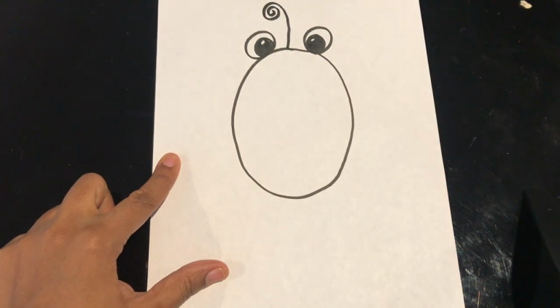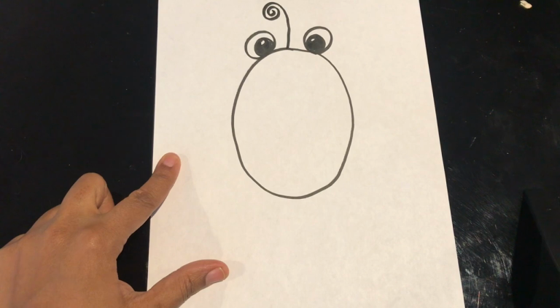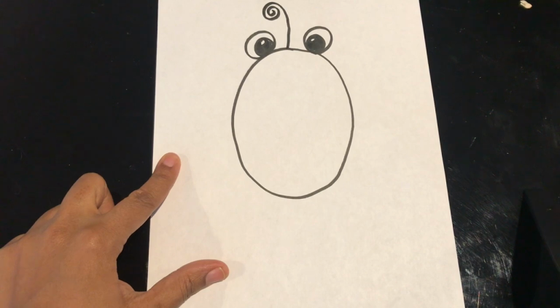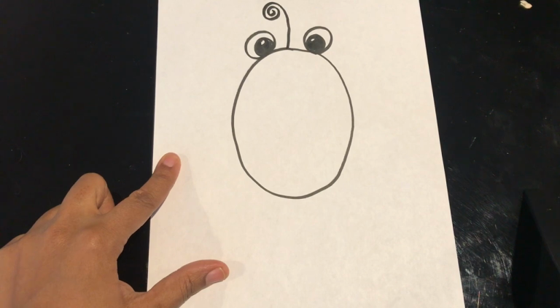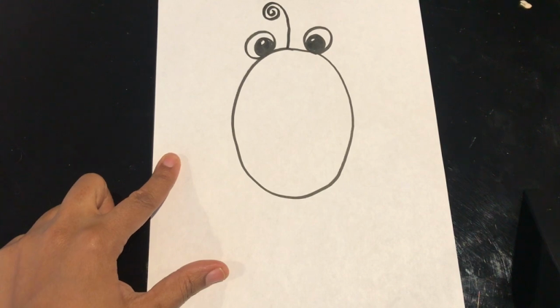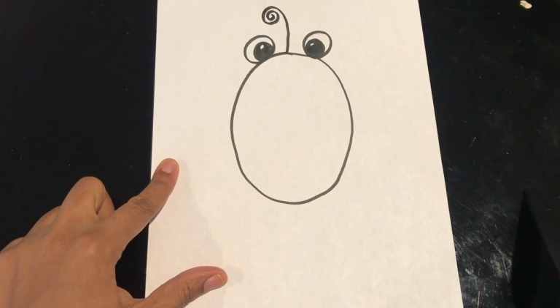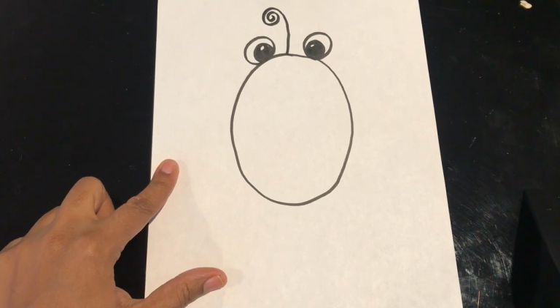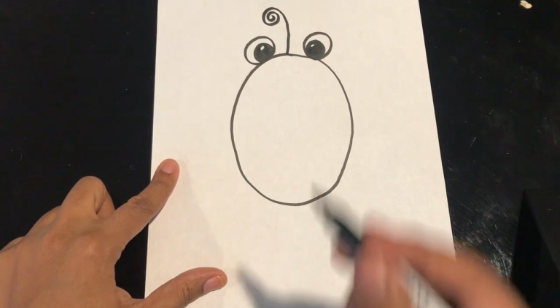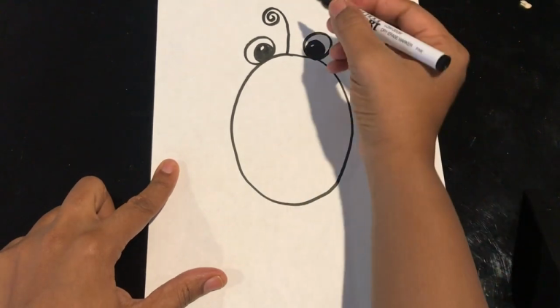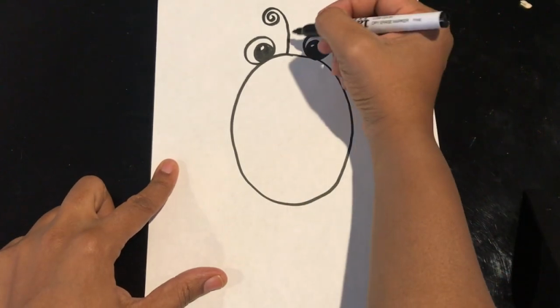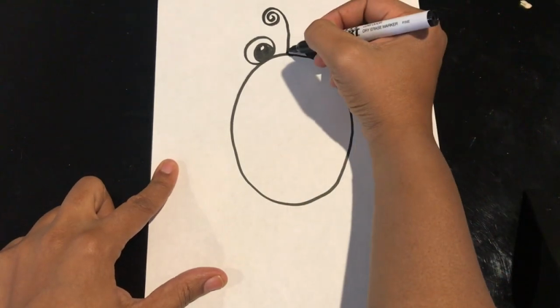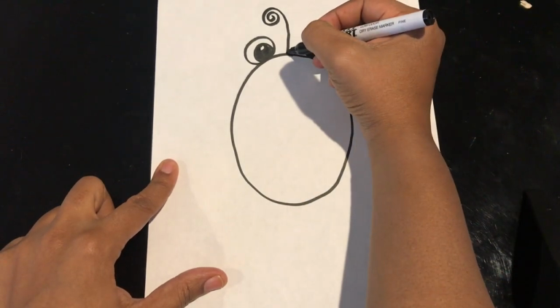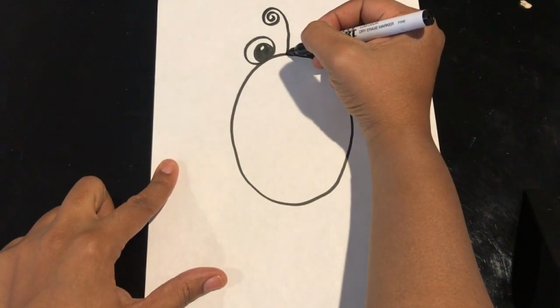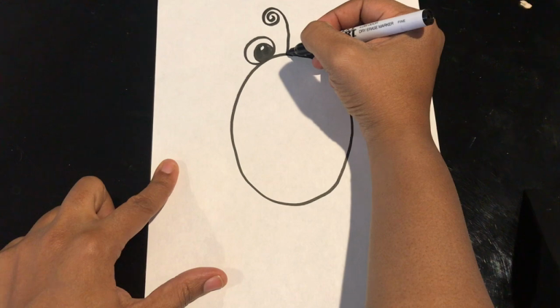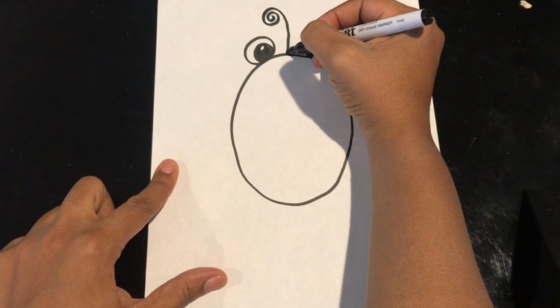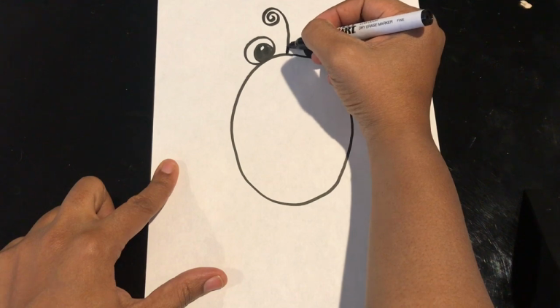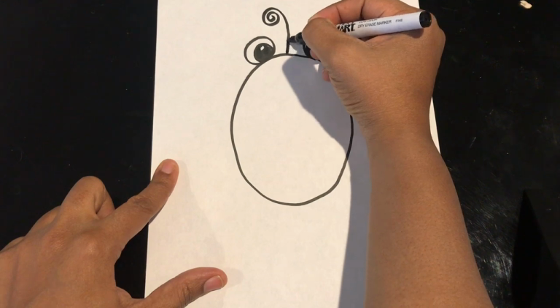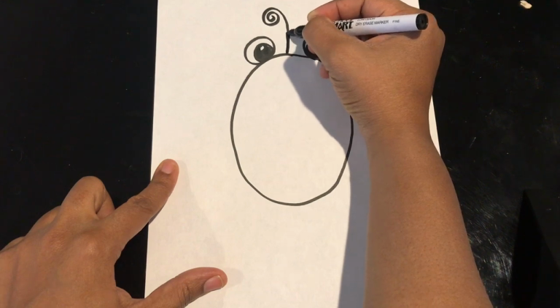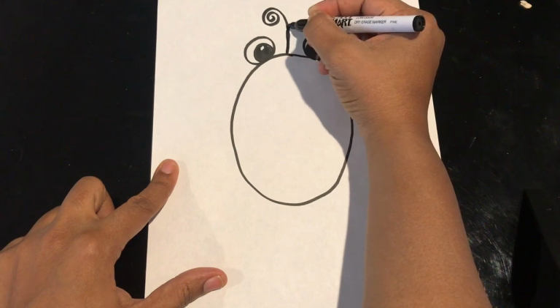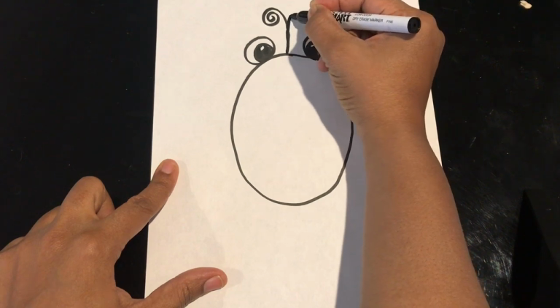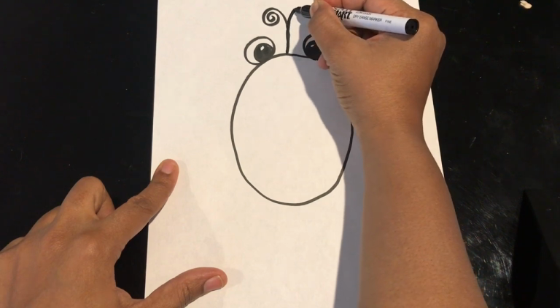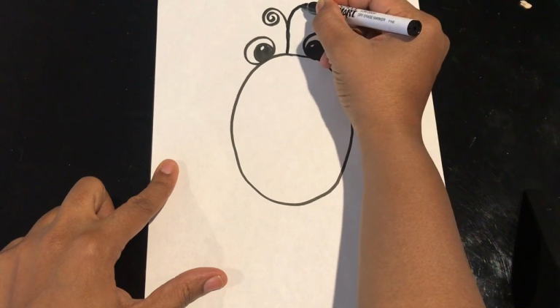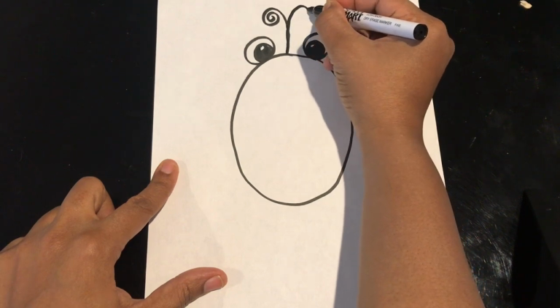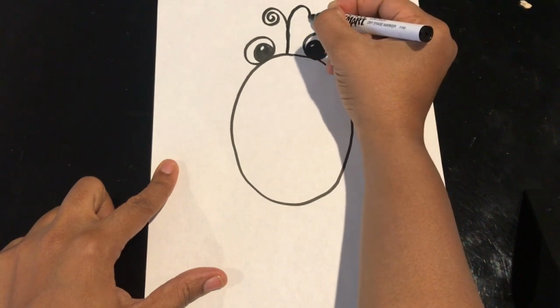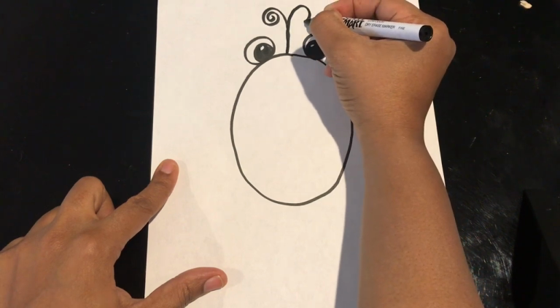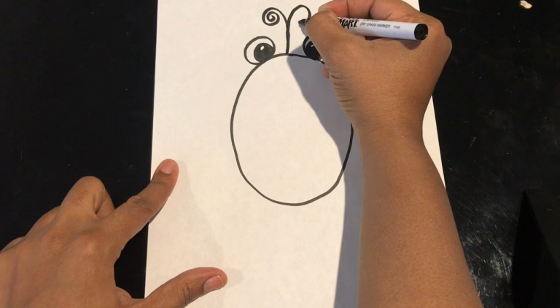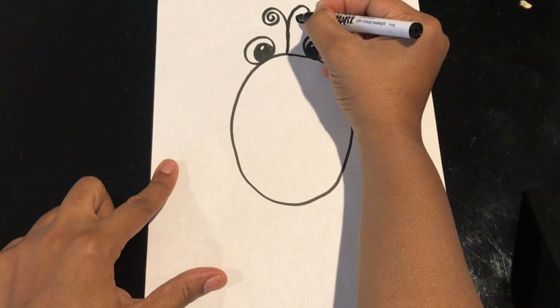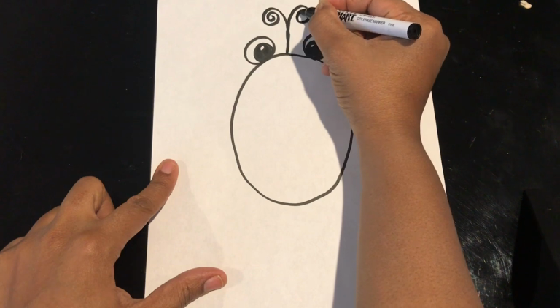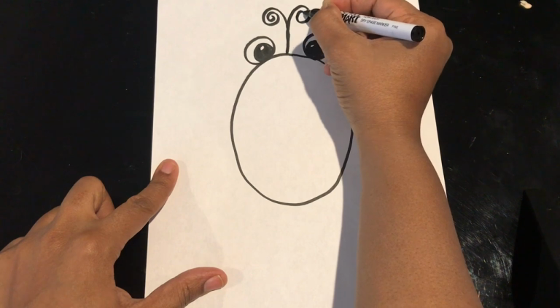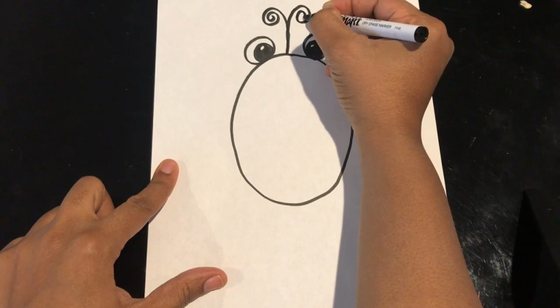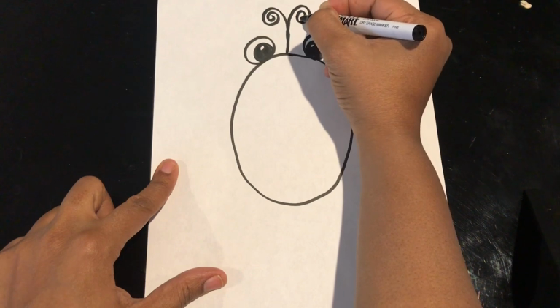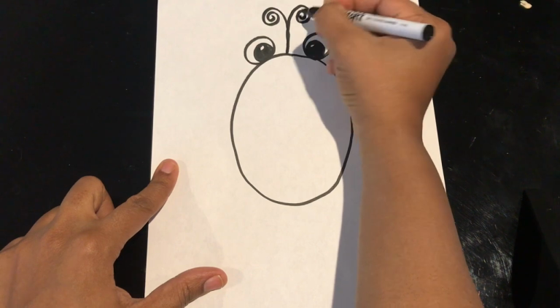If you didn't get that the first time, that's fine. You can always rewind the video, but I'm actually going to do it again. I'm going to trace that line up again, go out the other way, and go around and around and around.